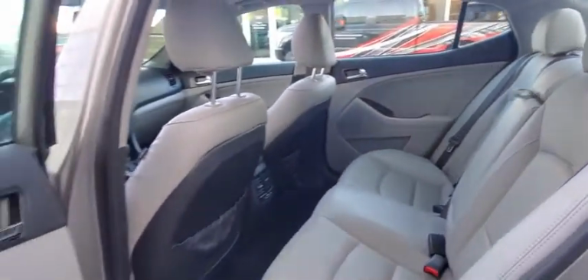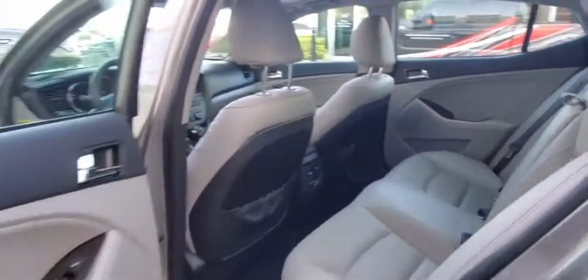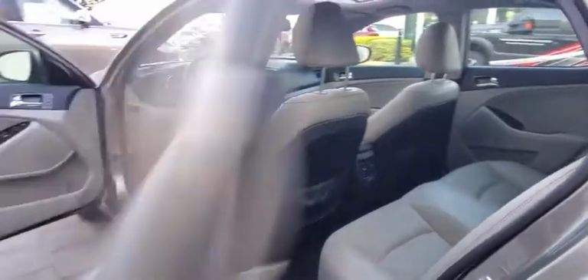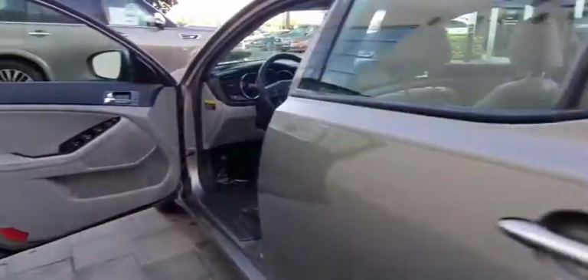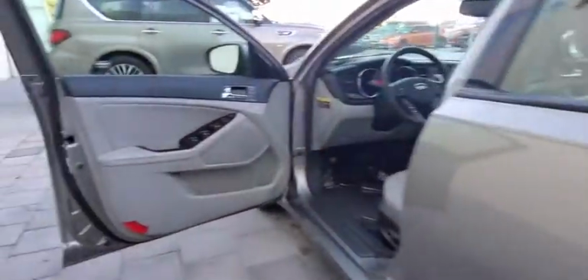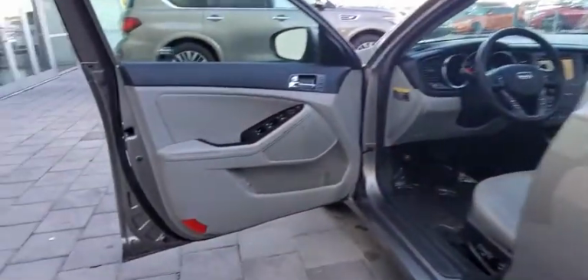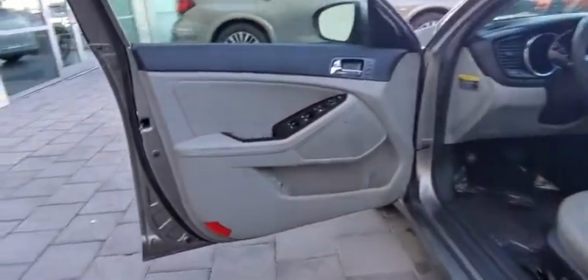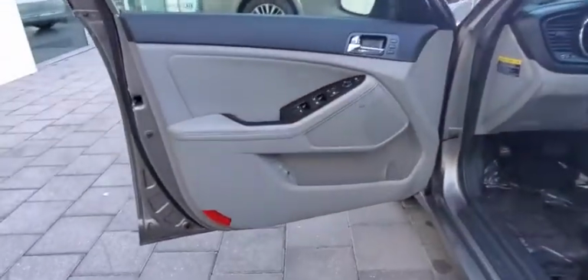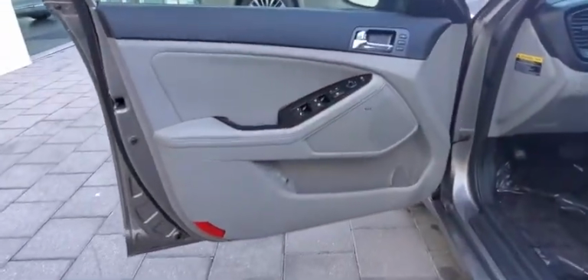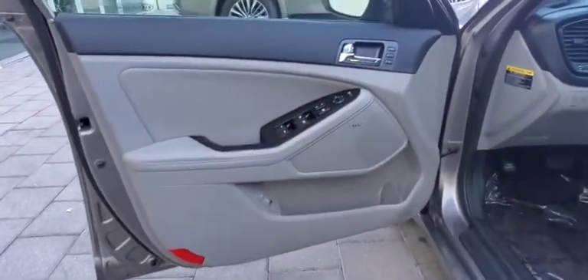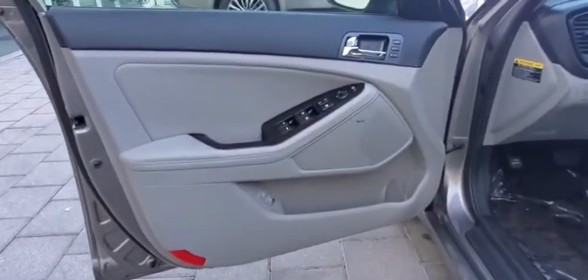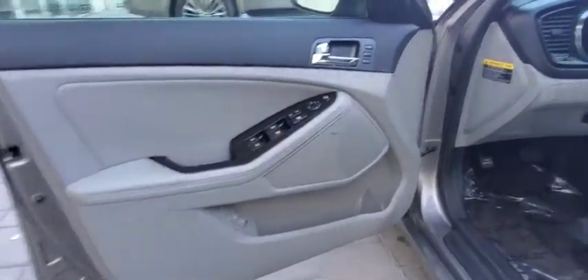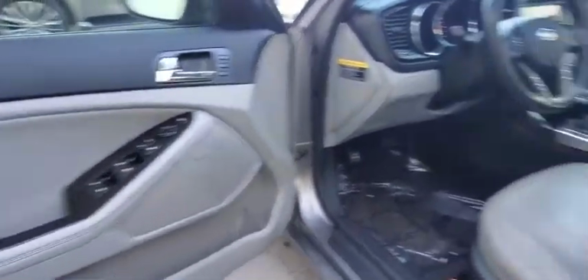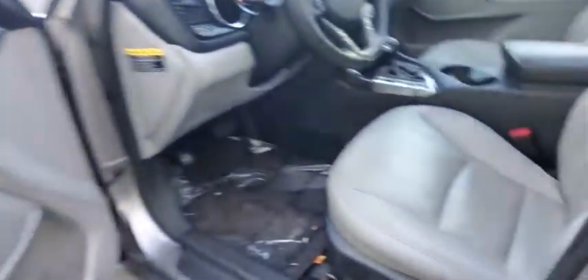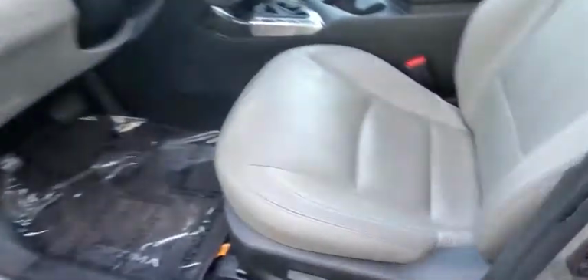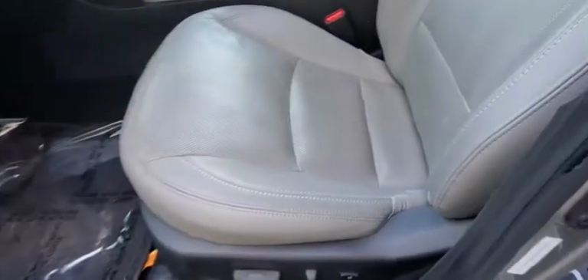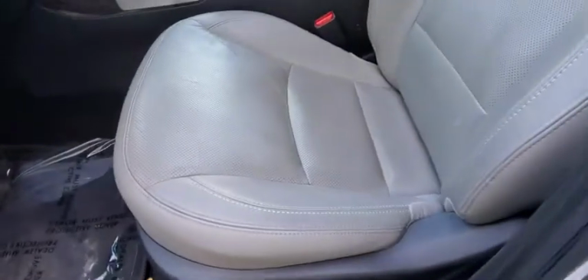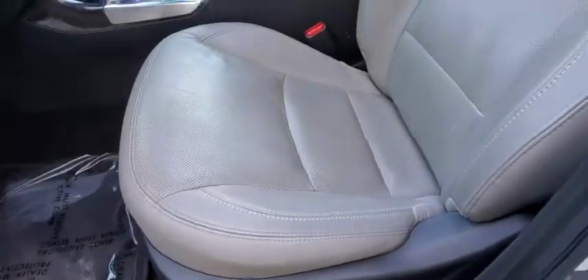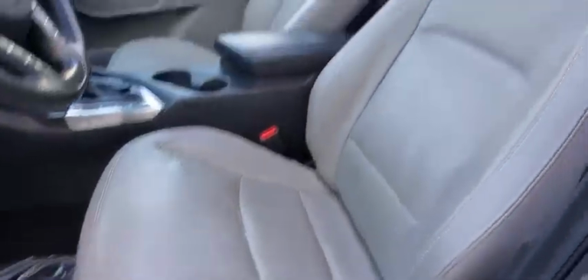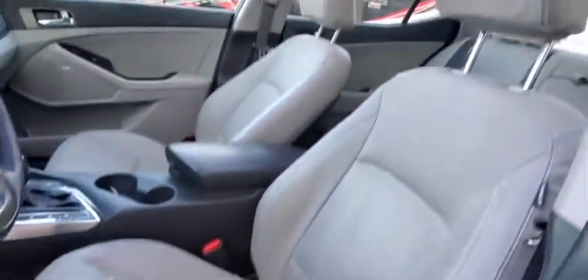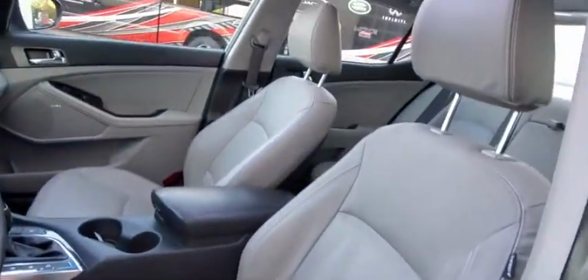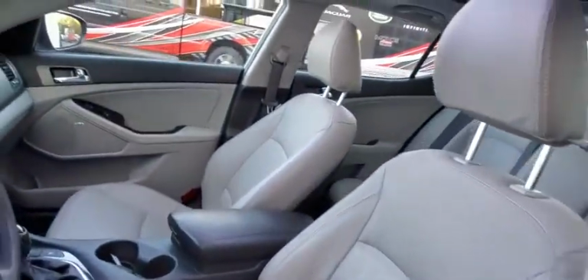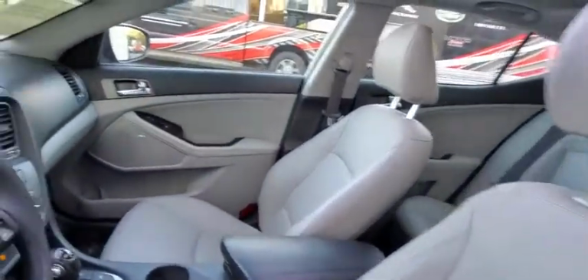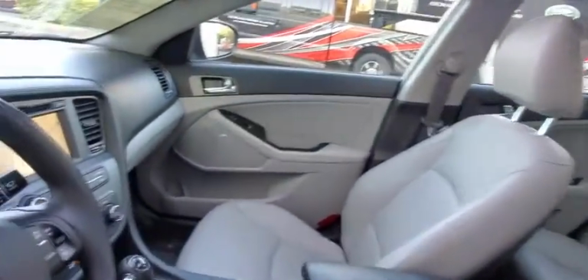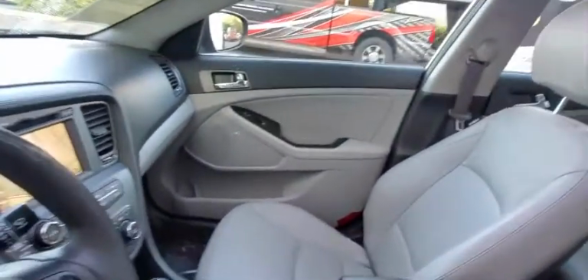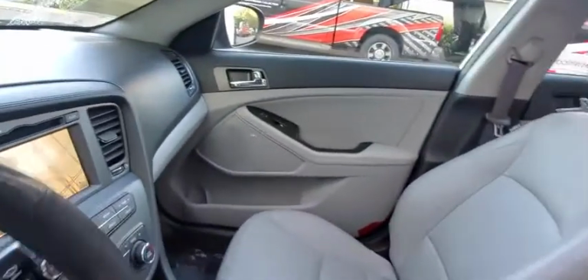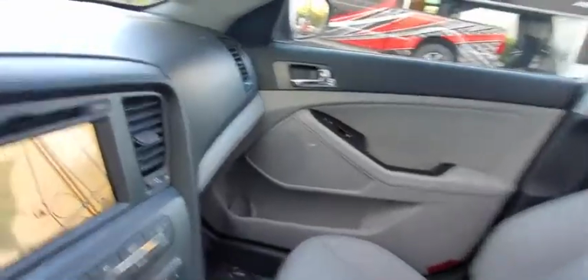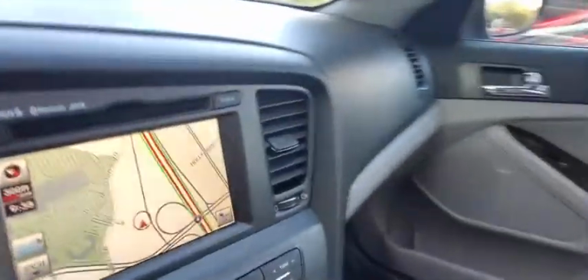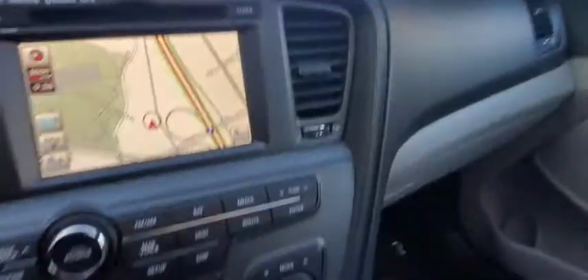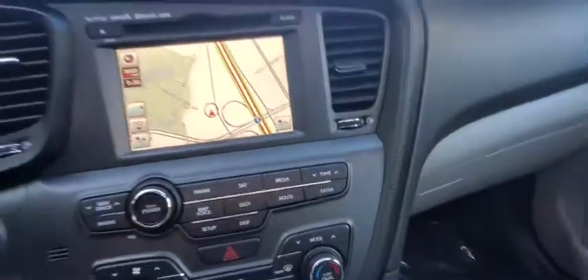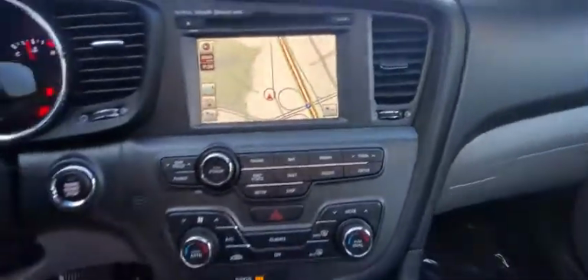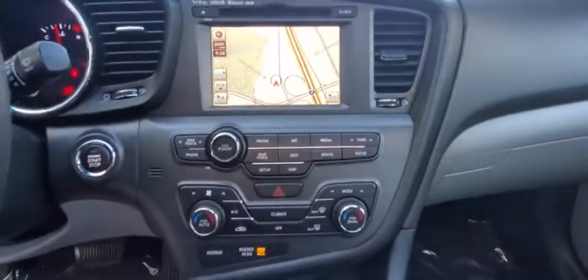Auto-dimming rear-view mirror, floor mats, climate control, rear defrost, AM-FM stereo radio, and universal garage door opener. This vehicle is Carfax certified one owner and qualifies for the Carfax buyback guarantee.